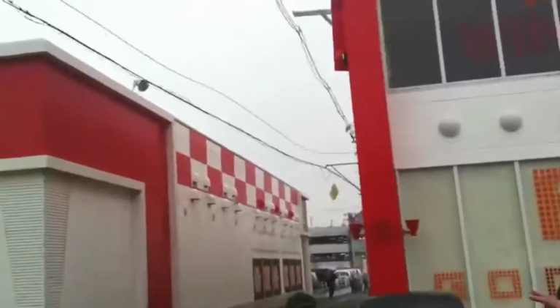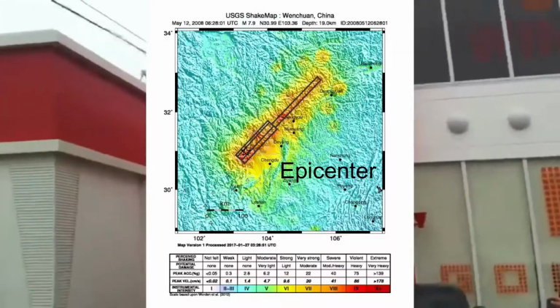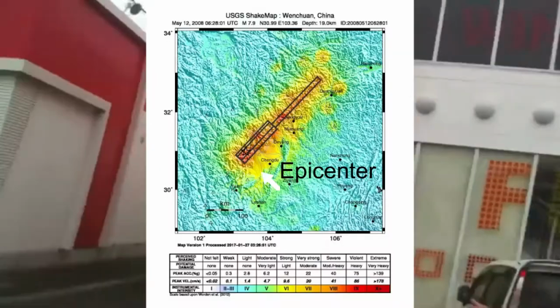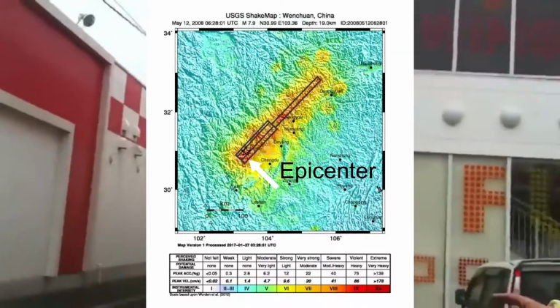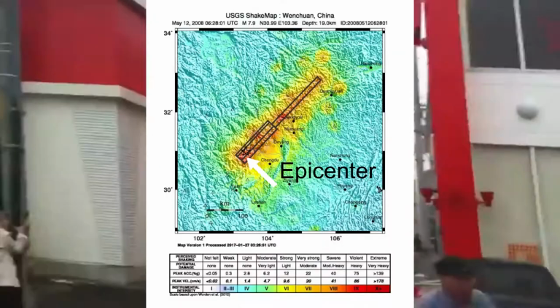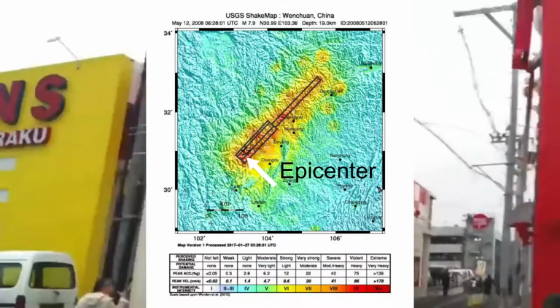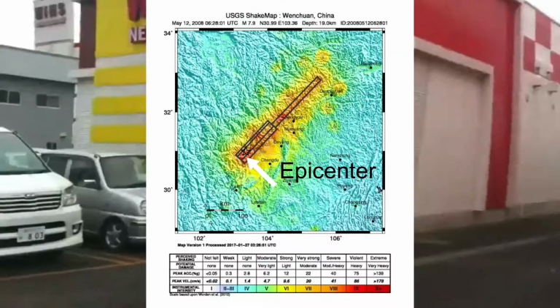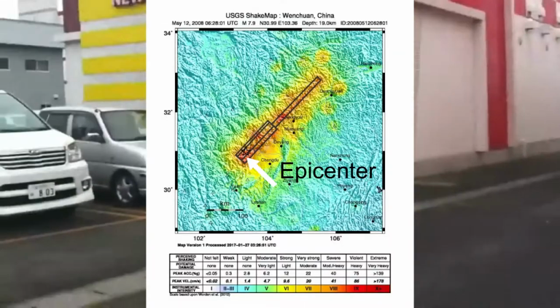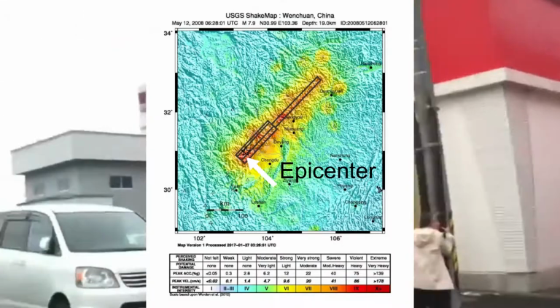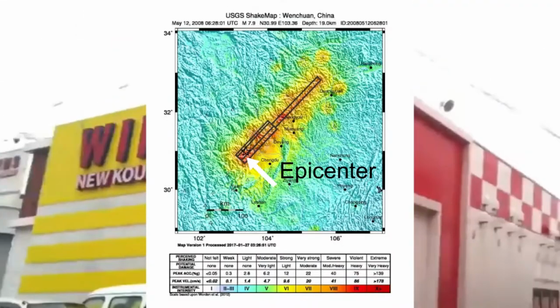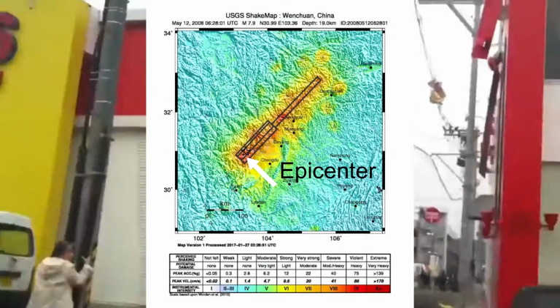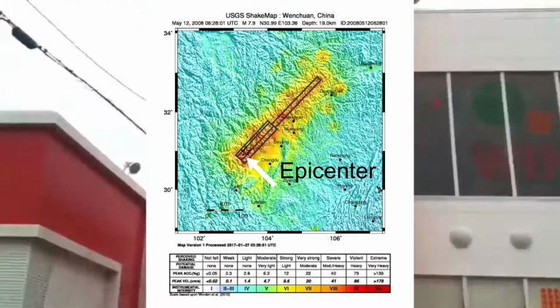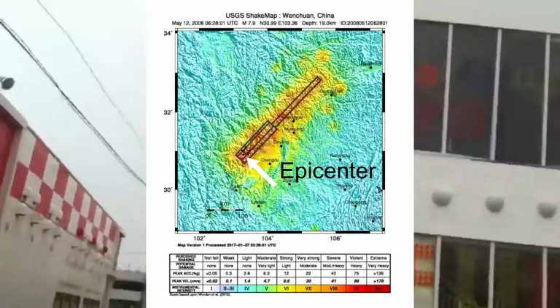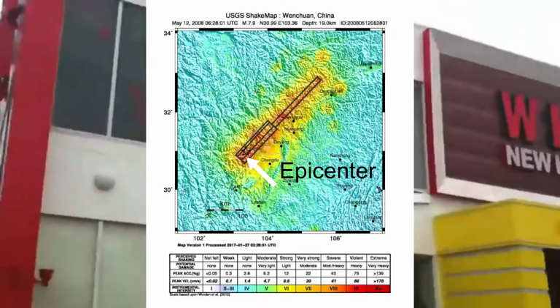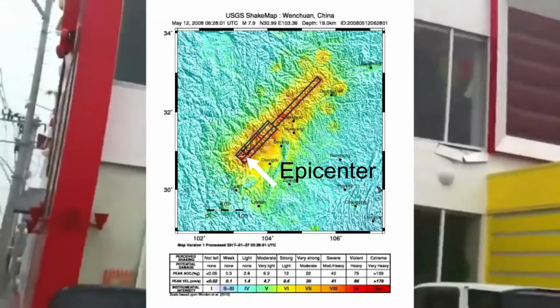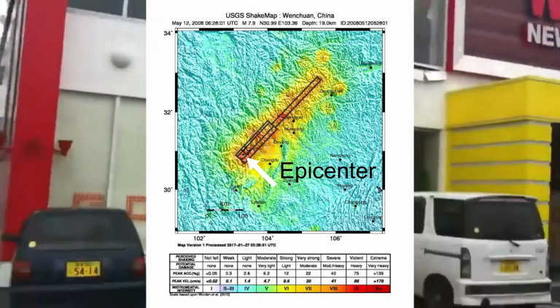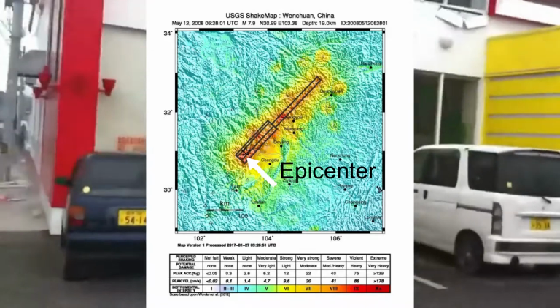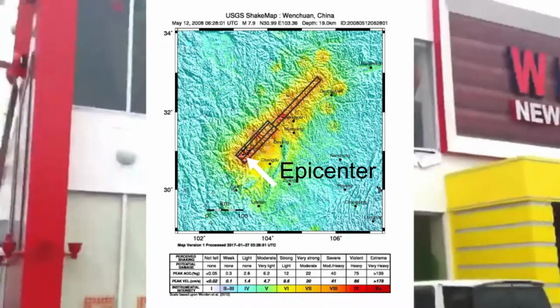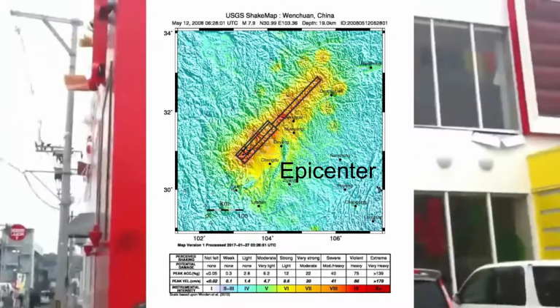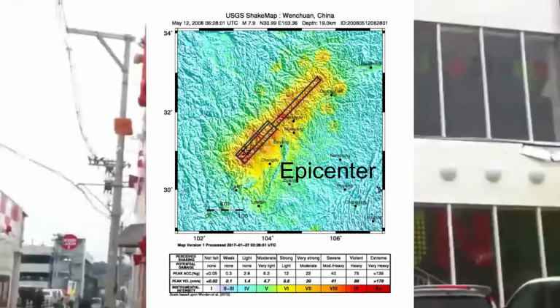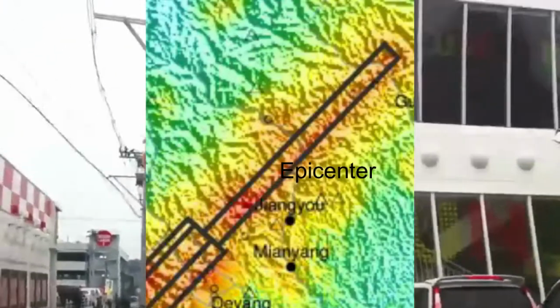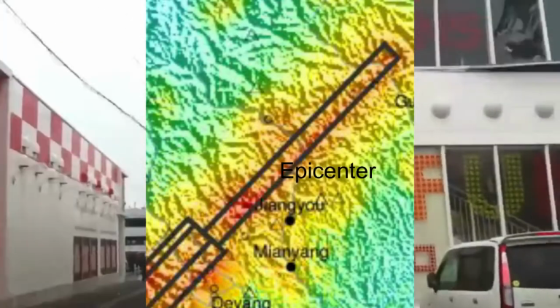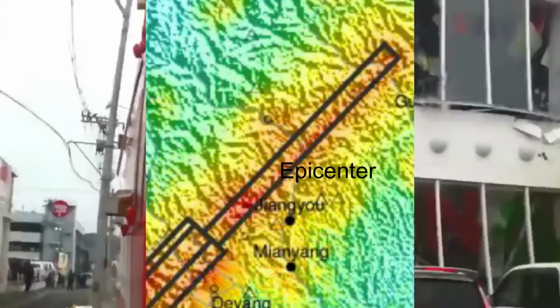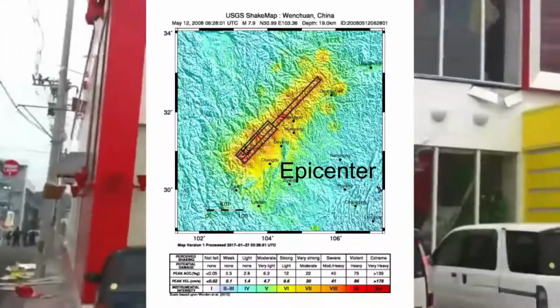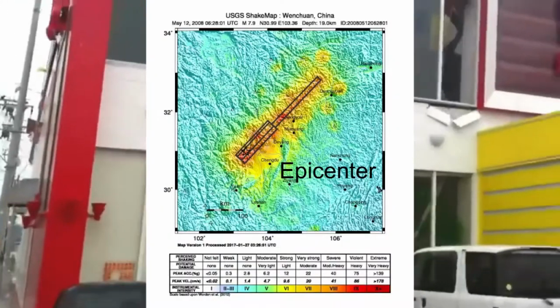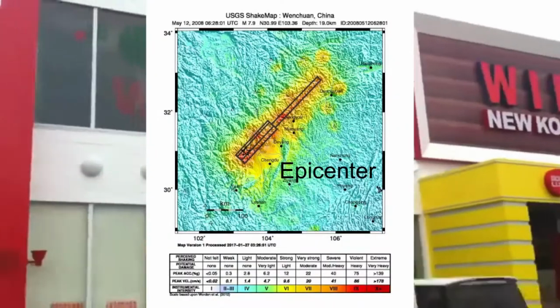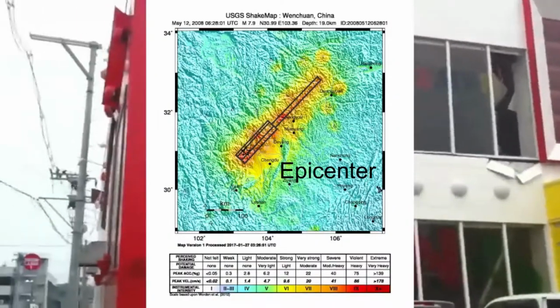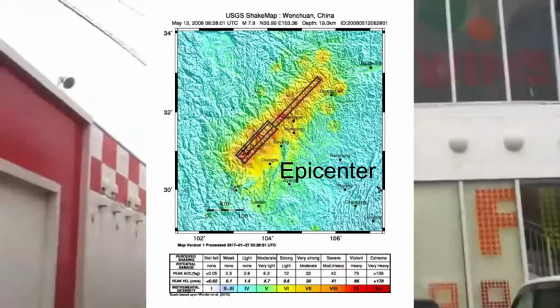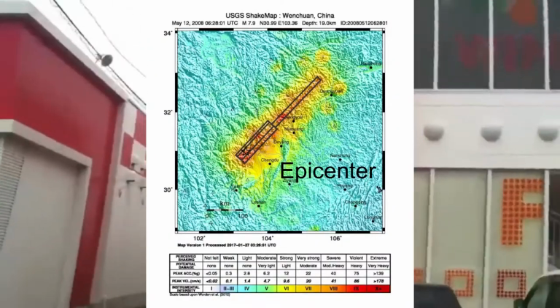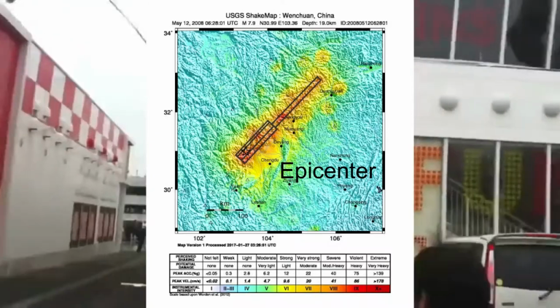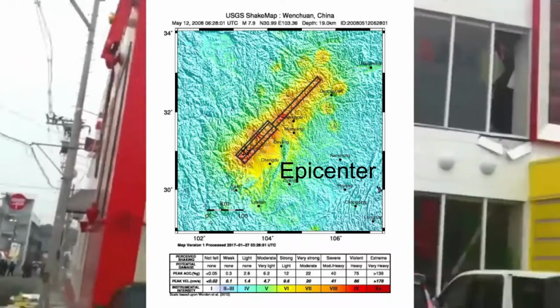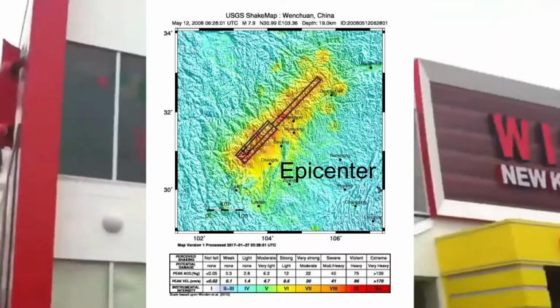Large earthquakes have a more elongated fault rupture area. Notice how shaking here is stronger despite being further away from the epicenter.